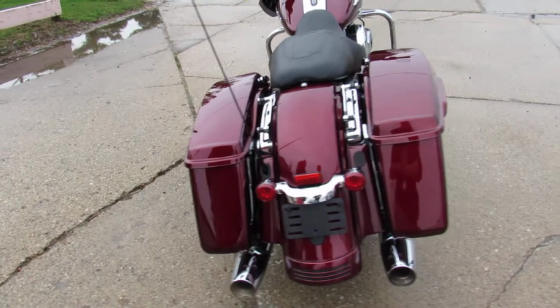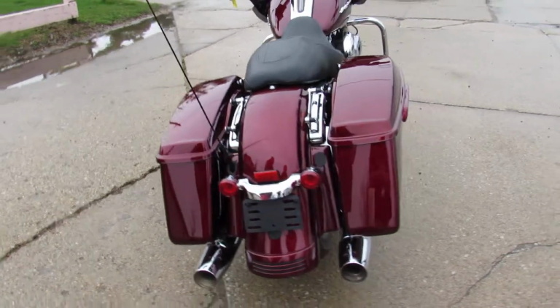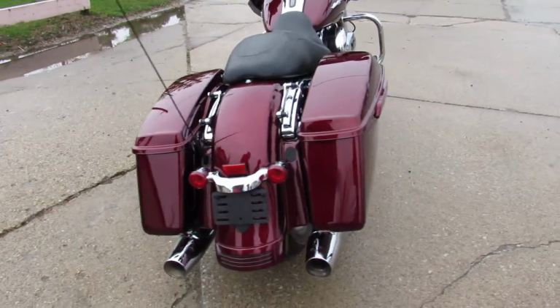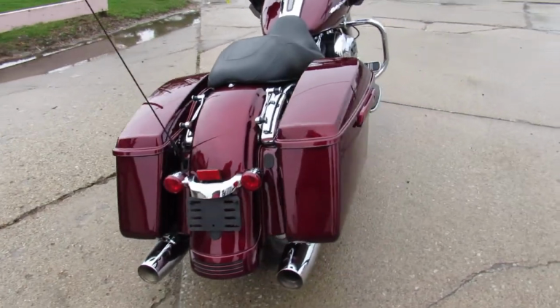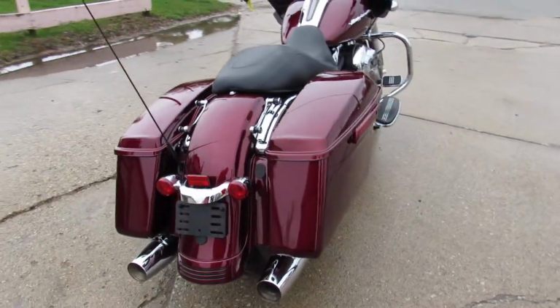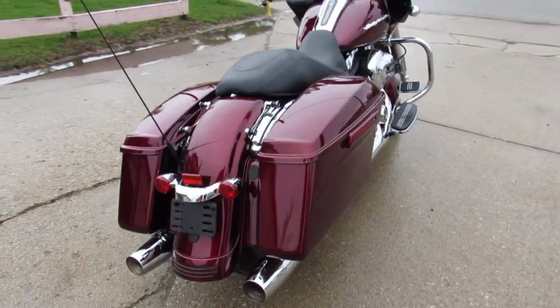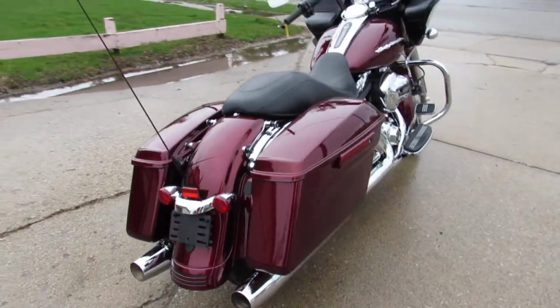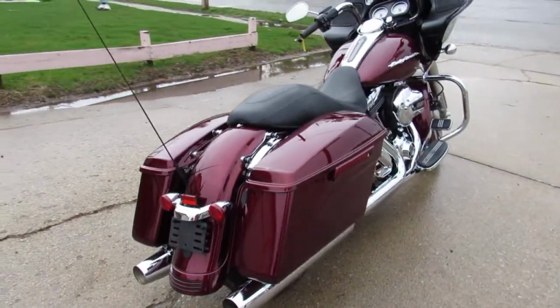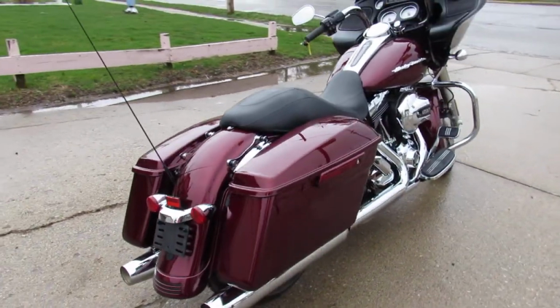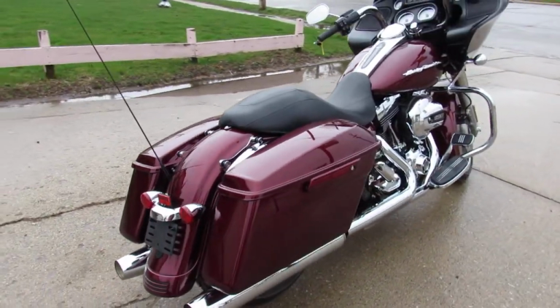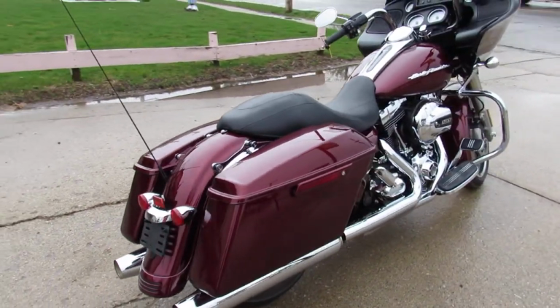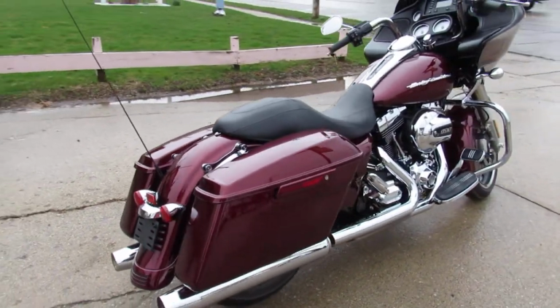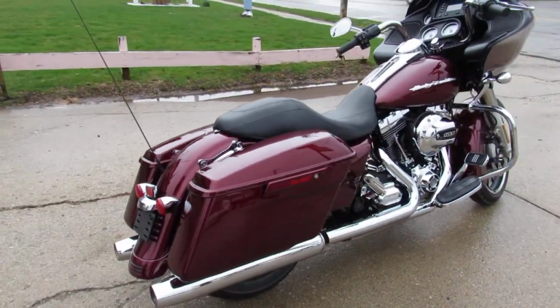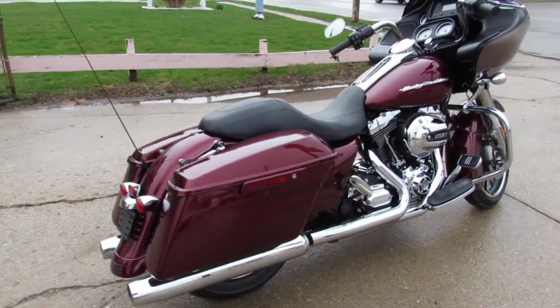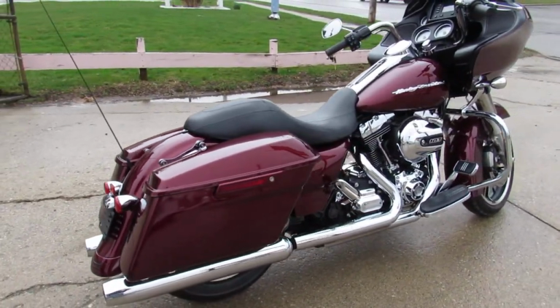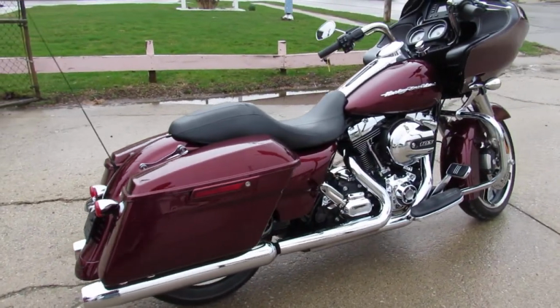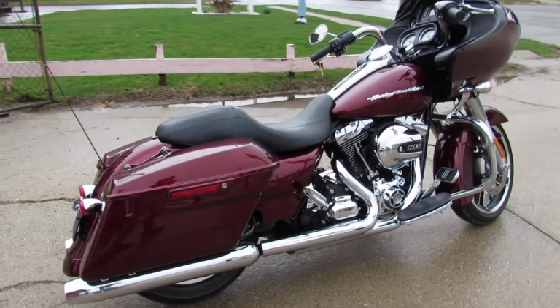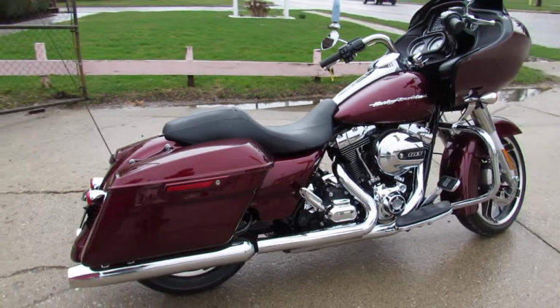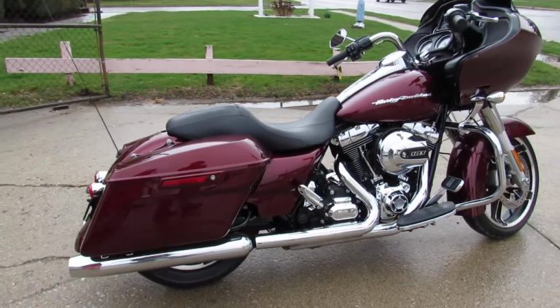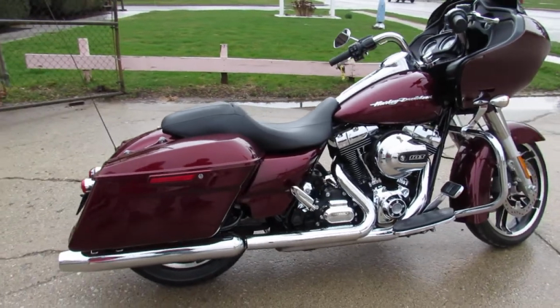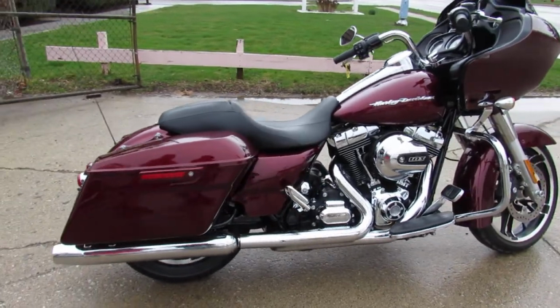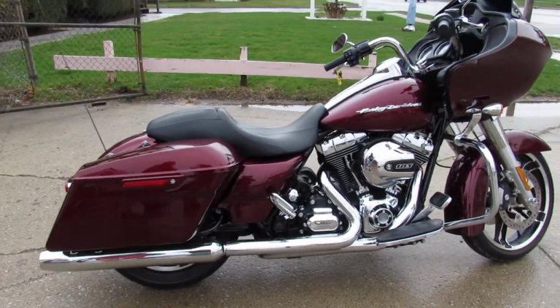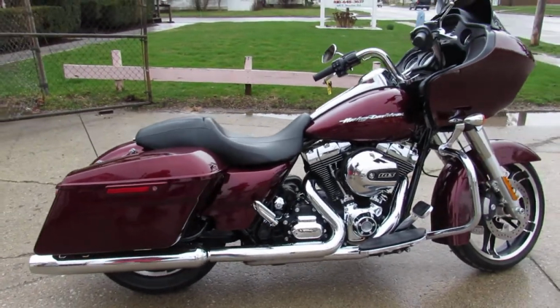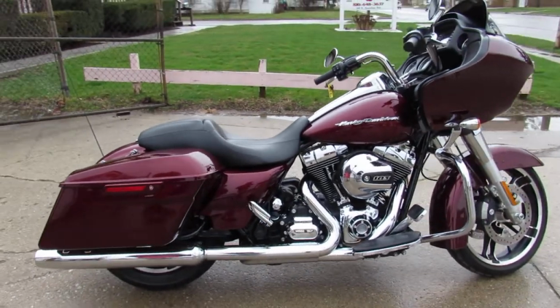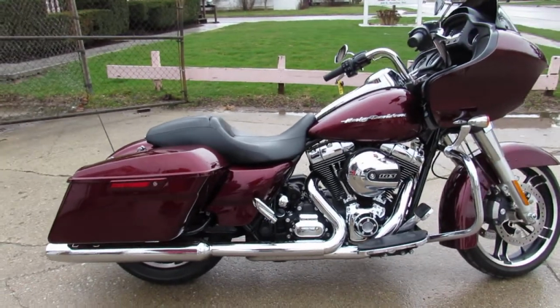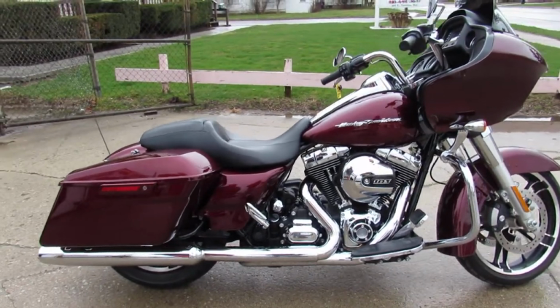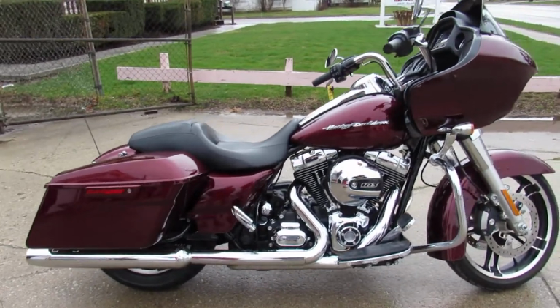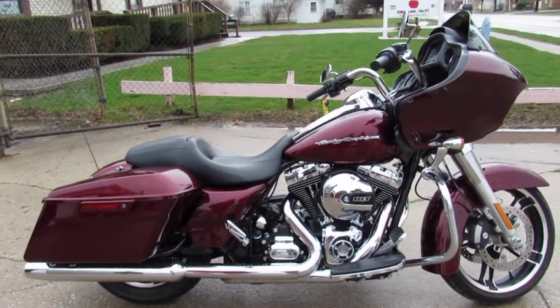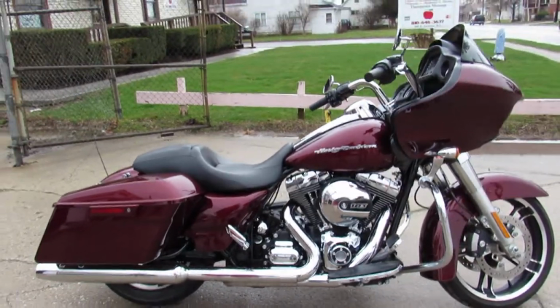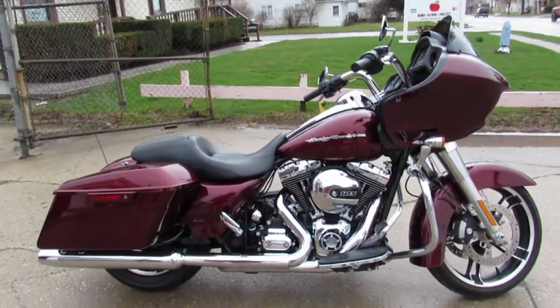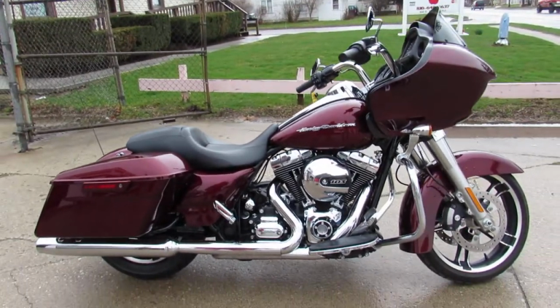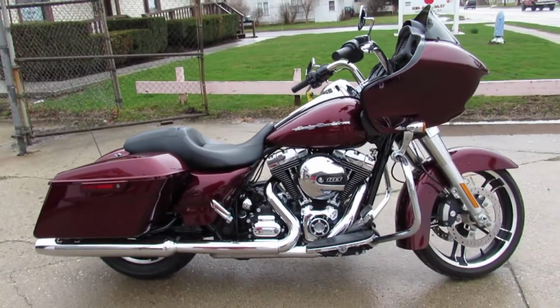2015 Road Glide. Guaranteed financing, leasing programs, layaway programs, and your trades are always welcome. So give us a call, we'll get it done. 810-648-9500.